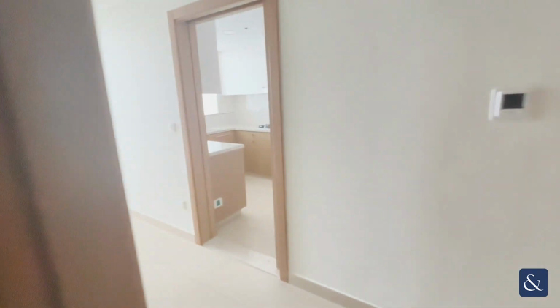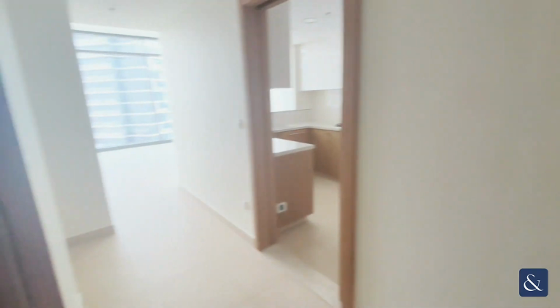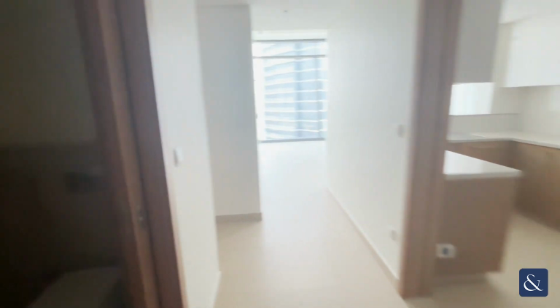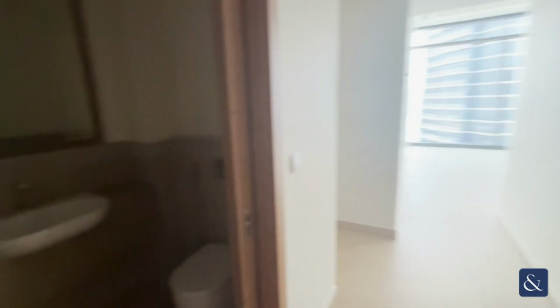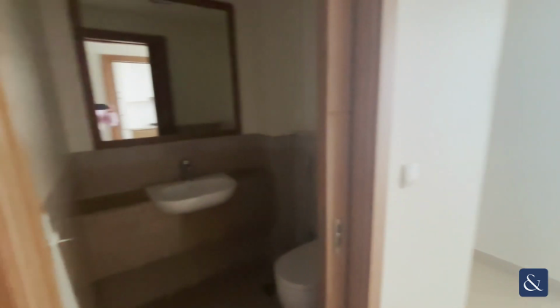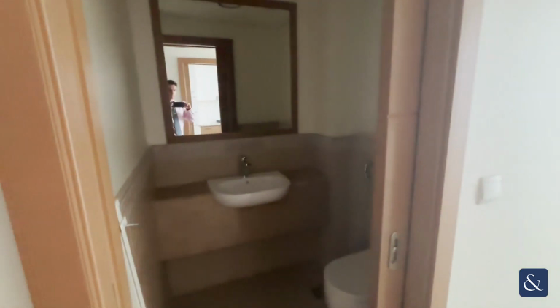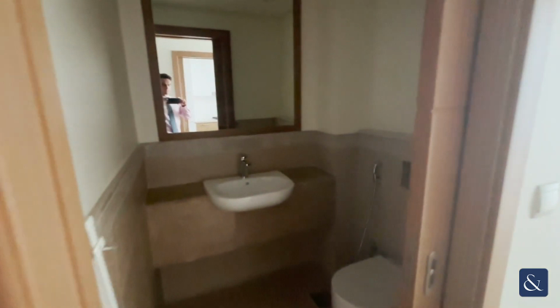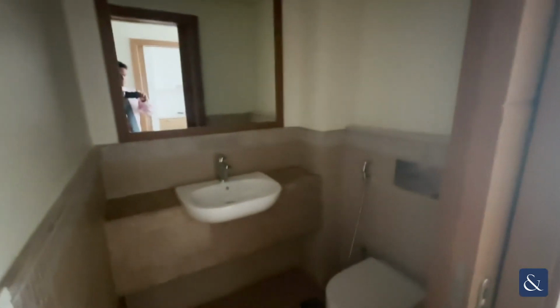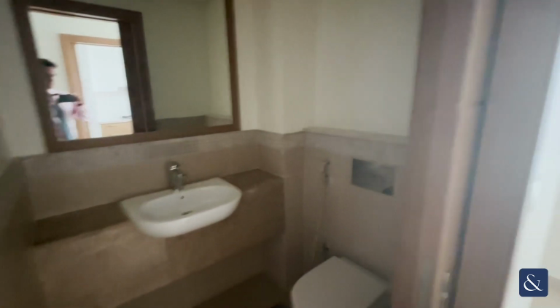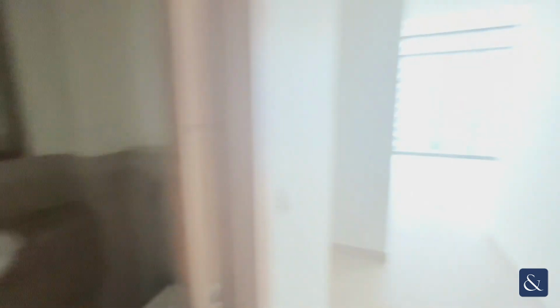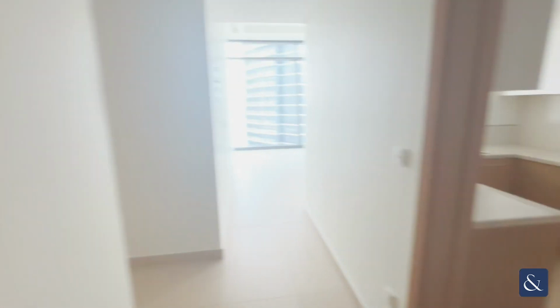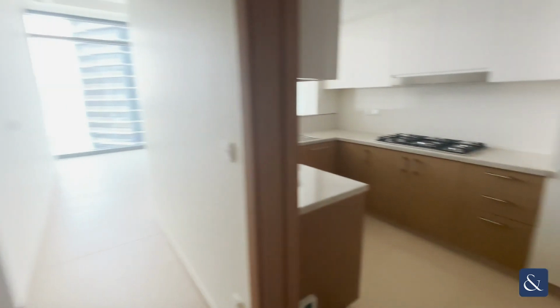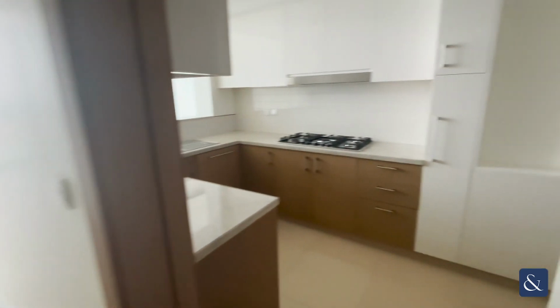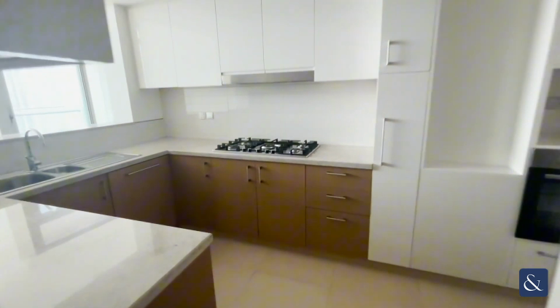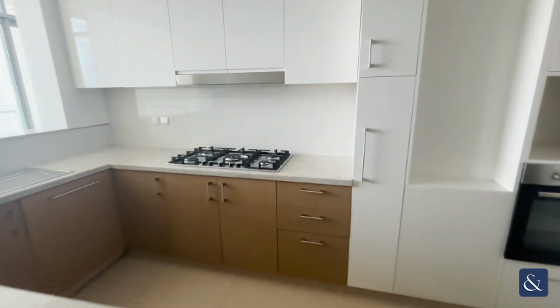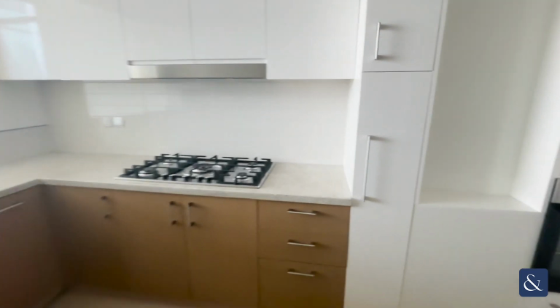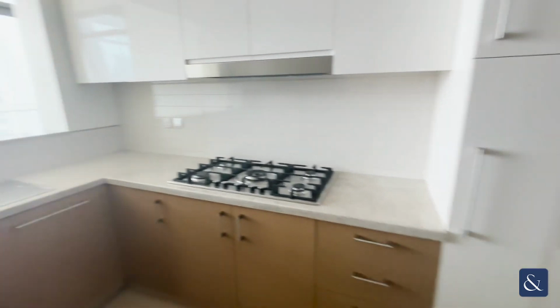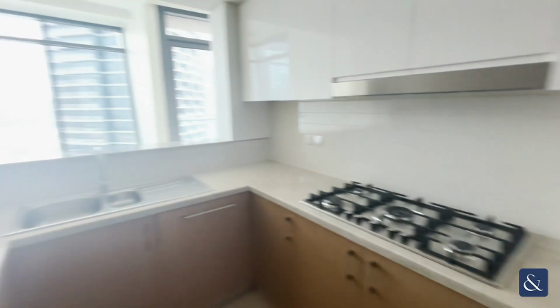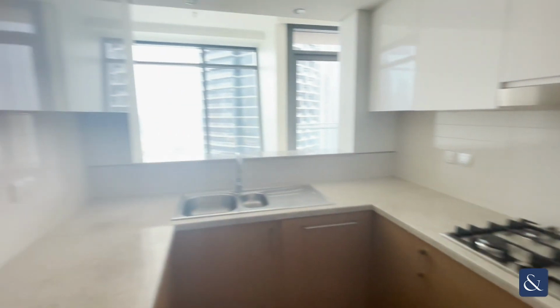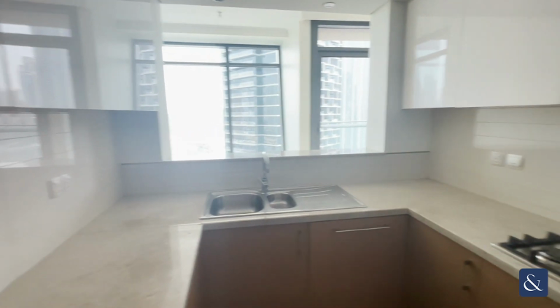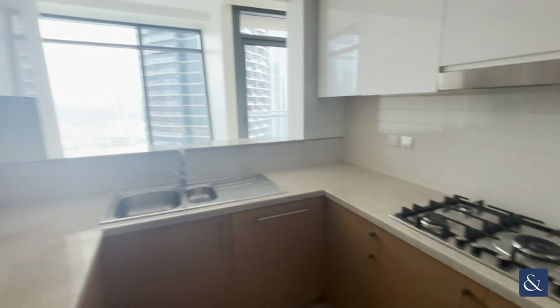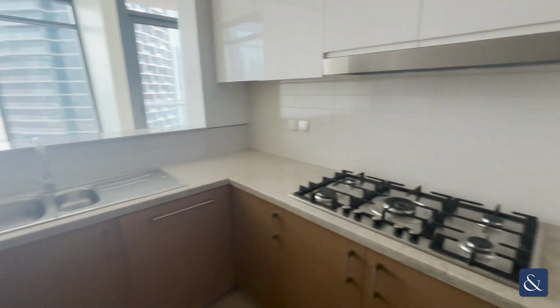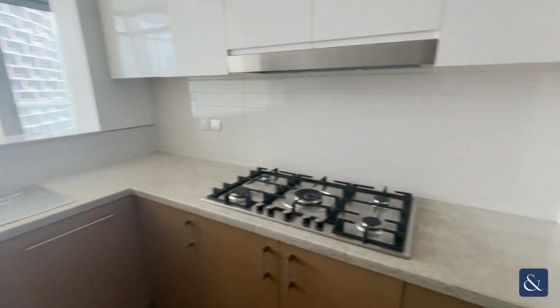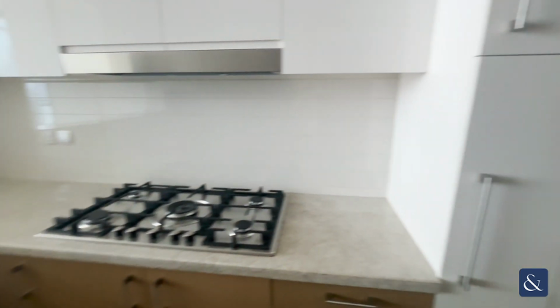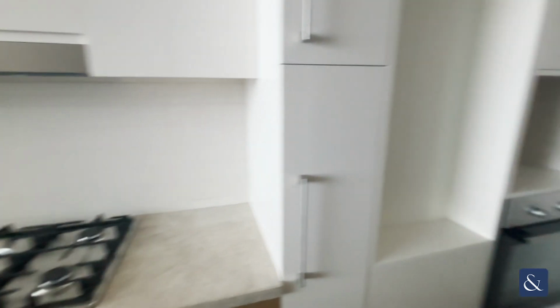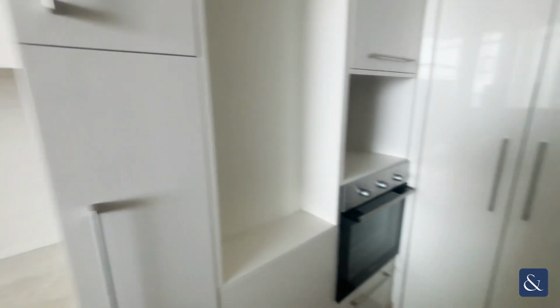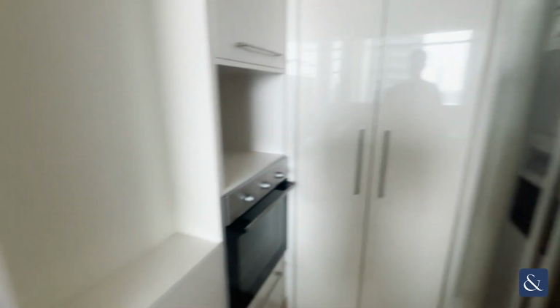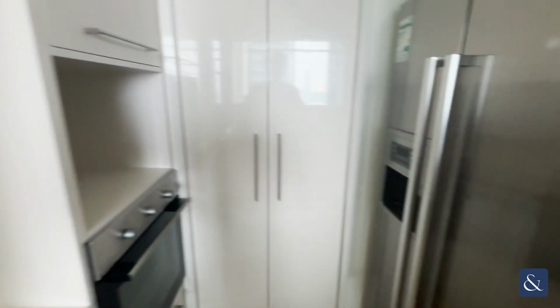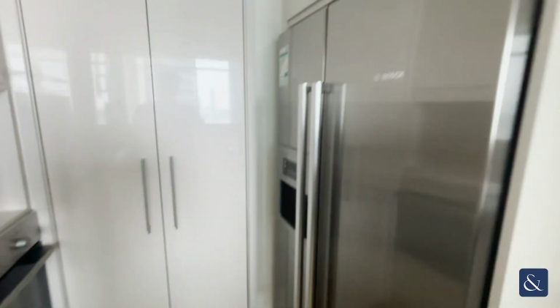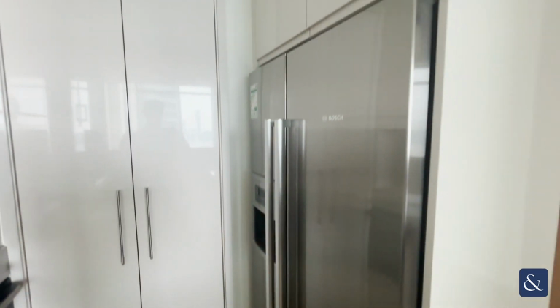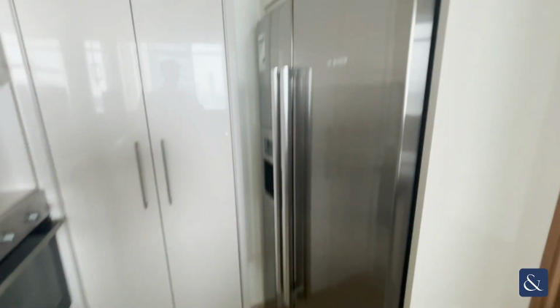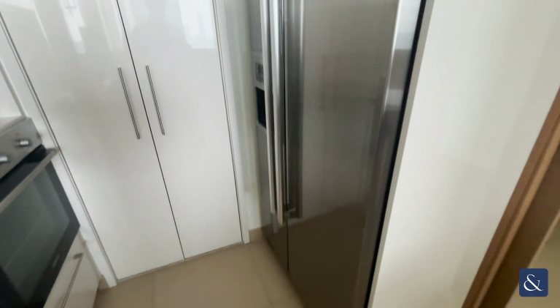When you first come into the property, there's the maids room on the left hand side and the guest bathroom here. Moving now into the kitchen, it looks into the living and dining area. It does come with all appliances: oven, fridge, dishwasher here.